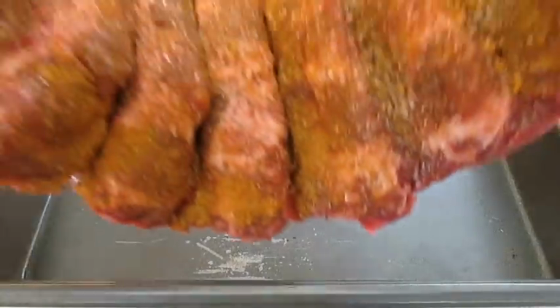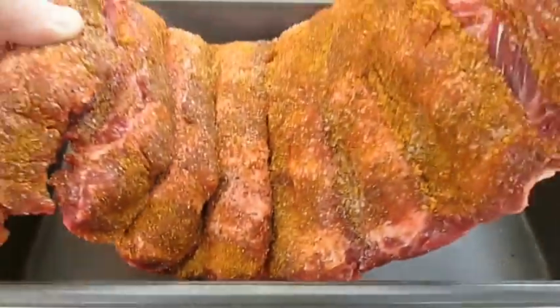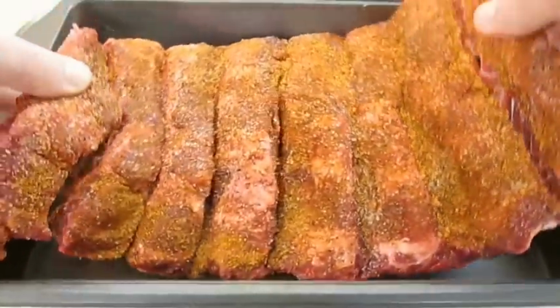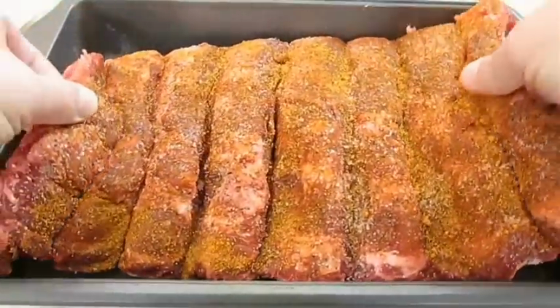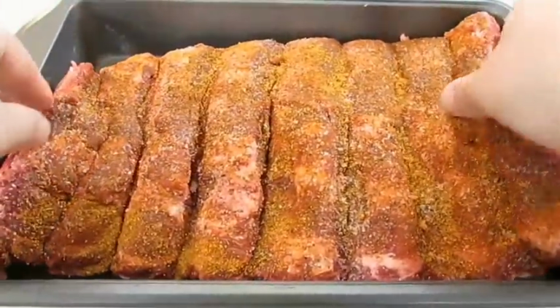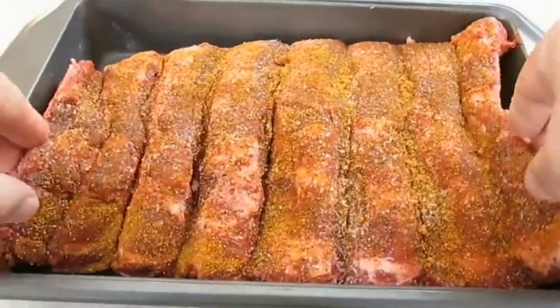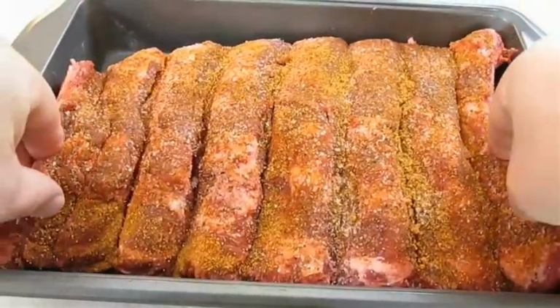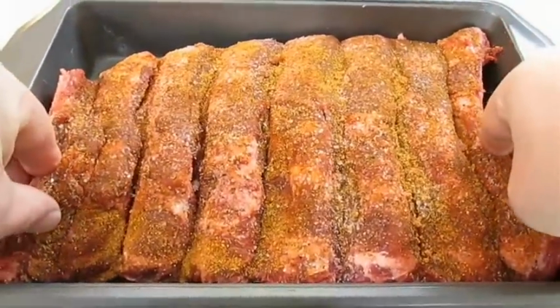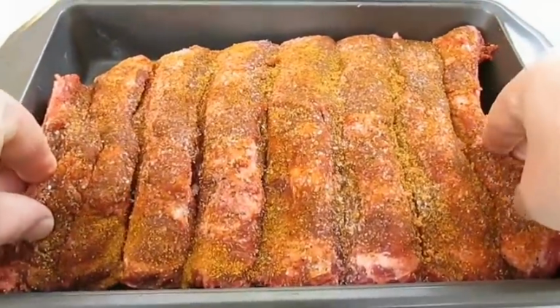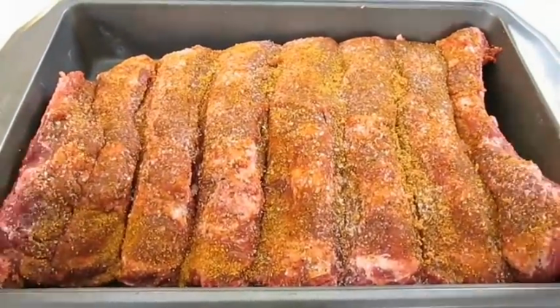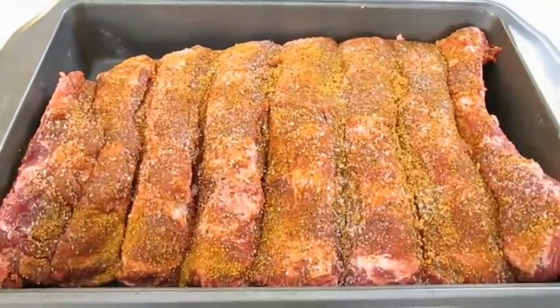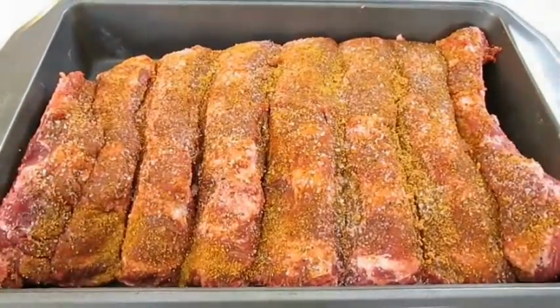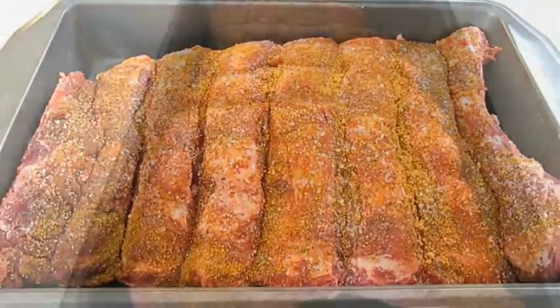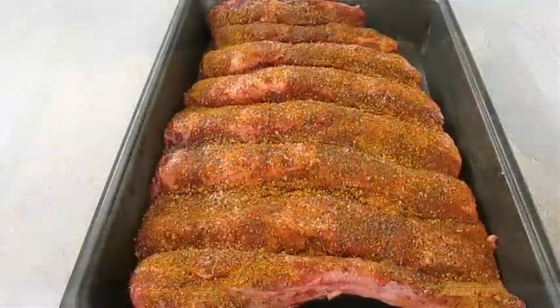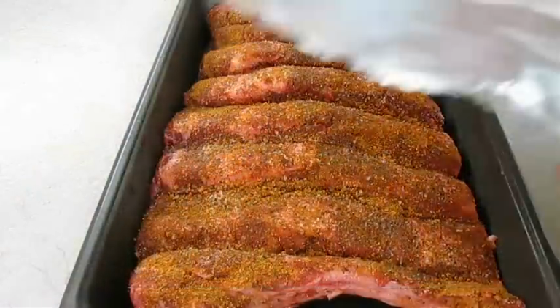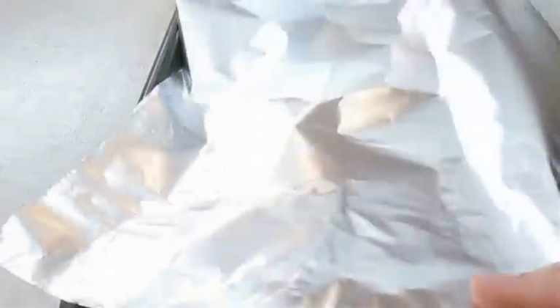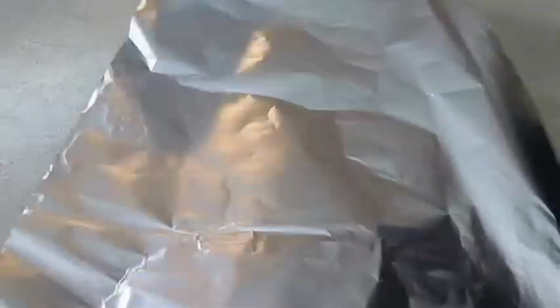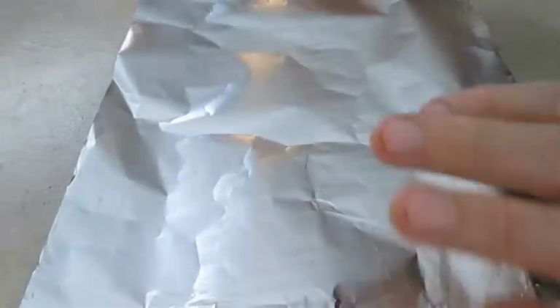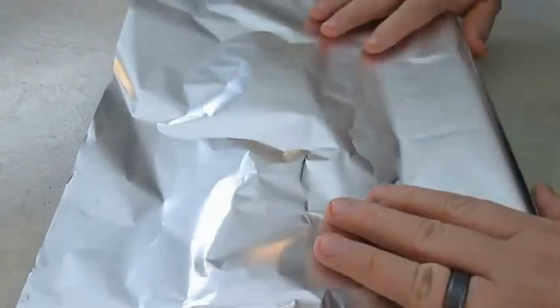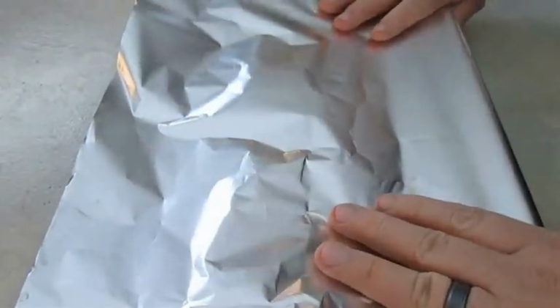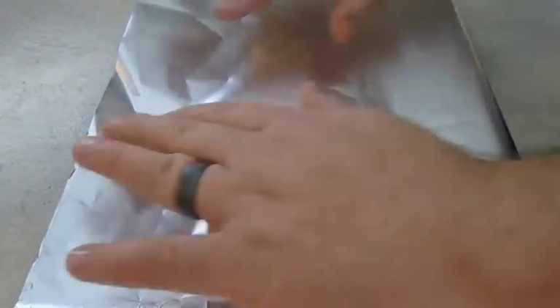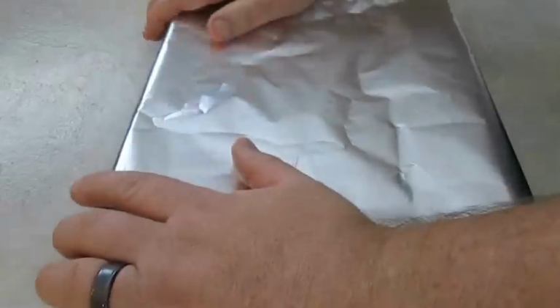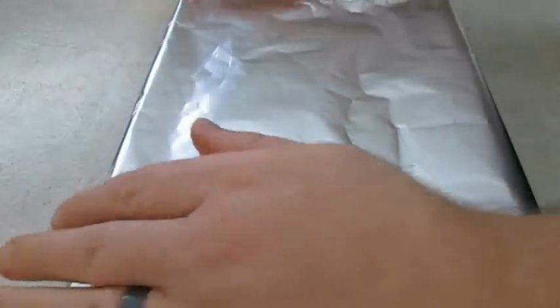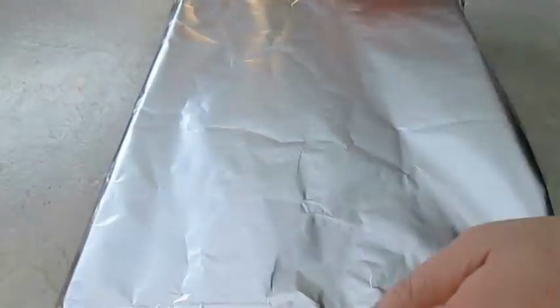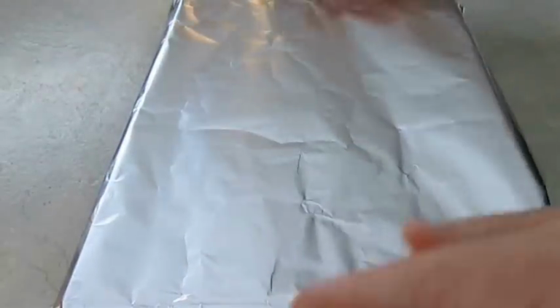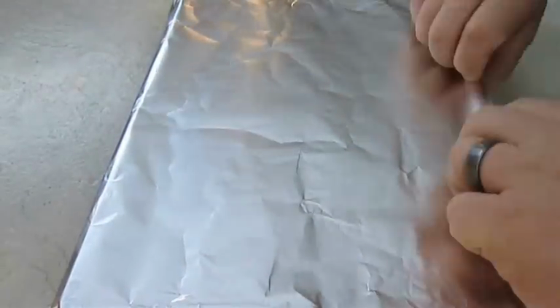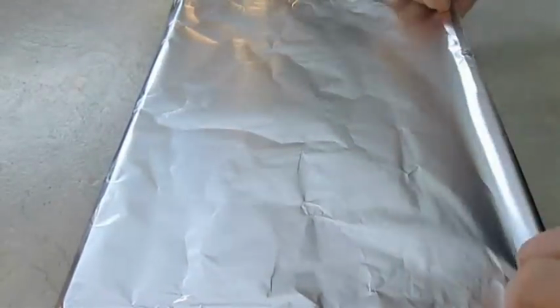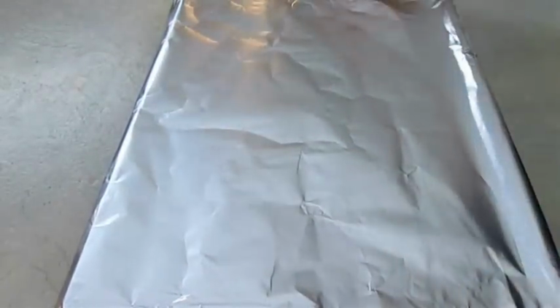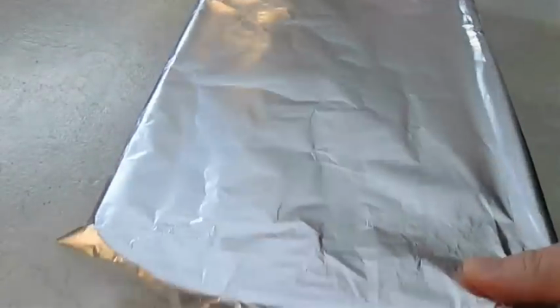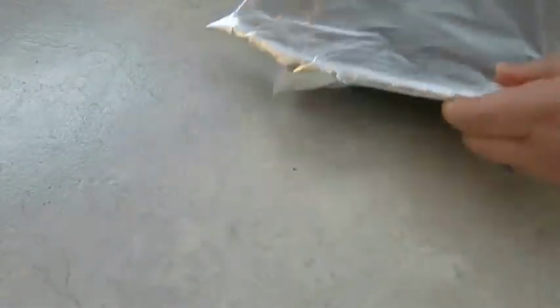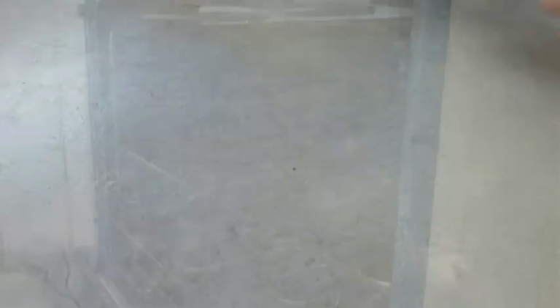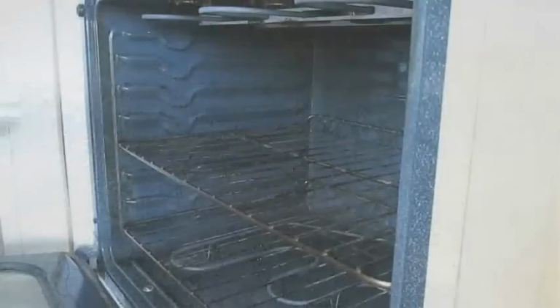Then you can just add it to a roasting pan. Get it completely covered up, seal it where it's practically airtight, and take it straight to the oven.